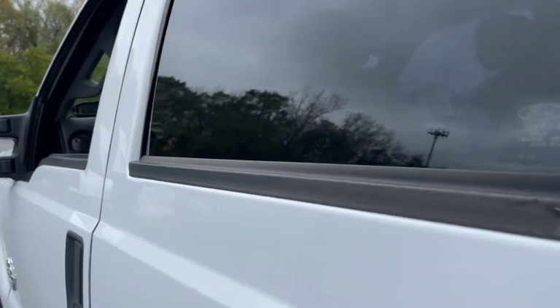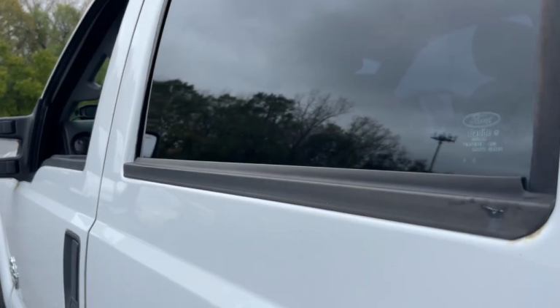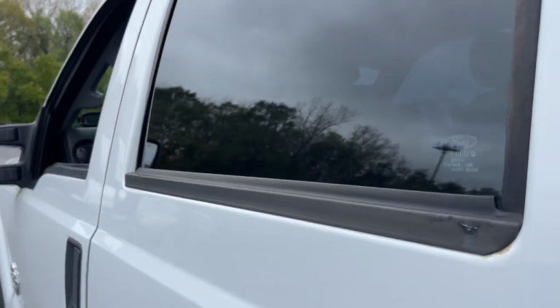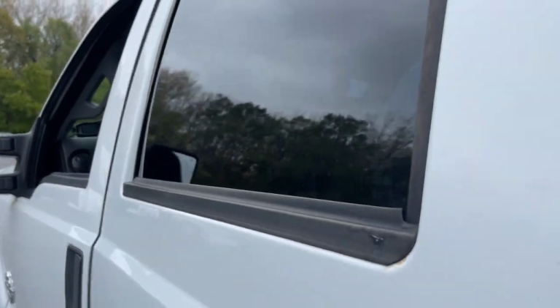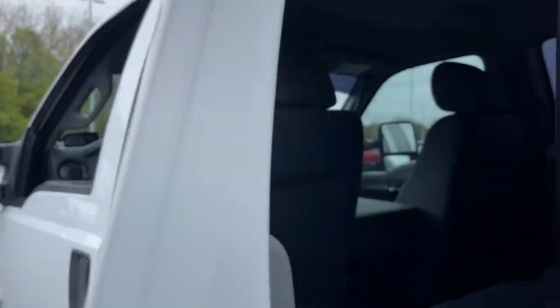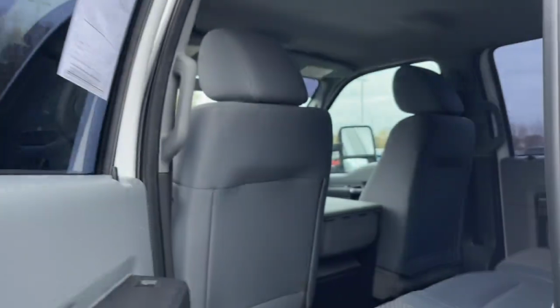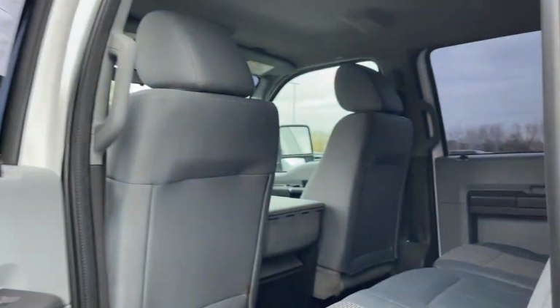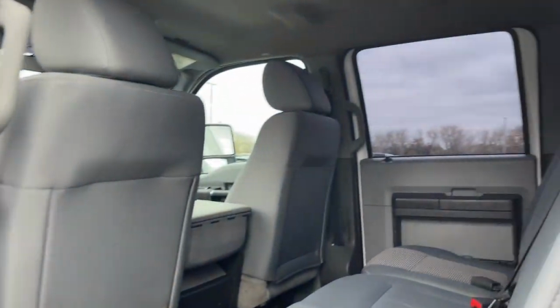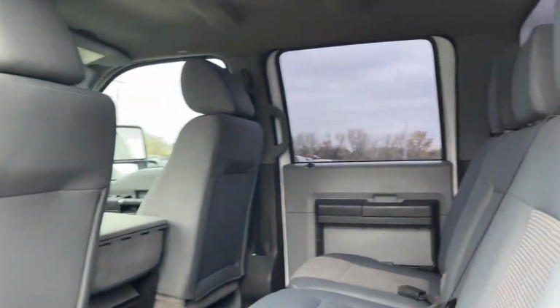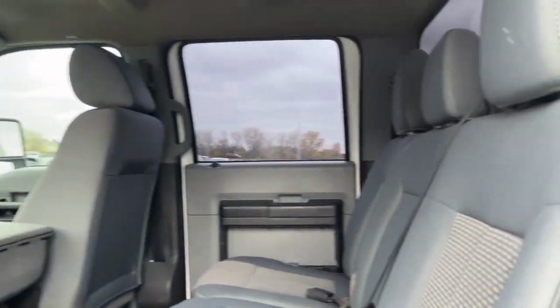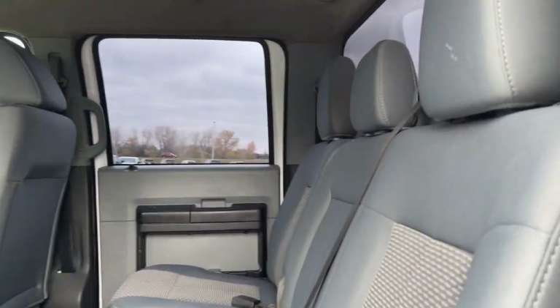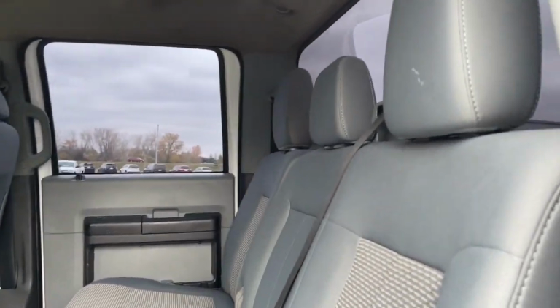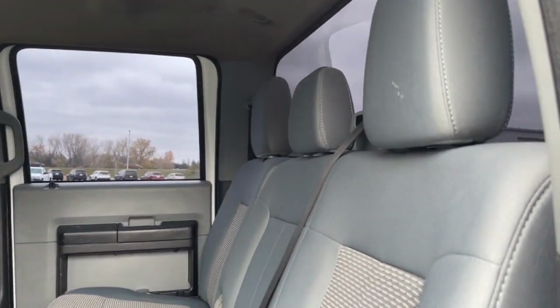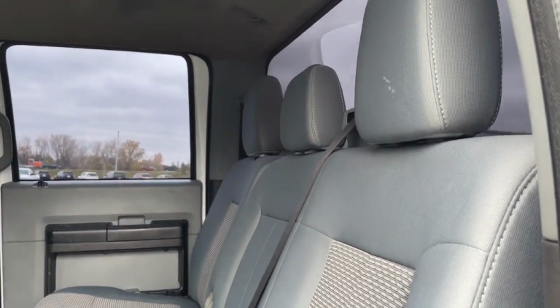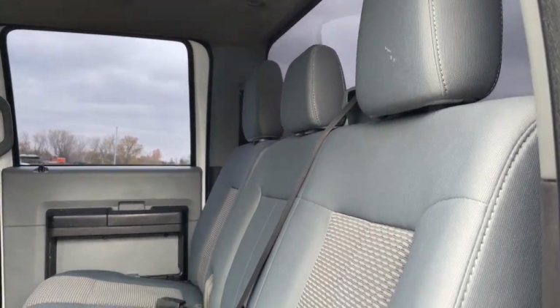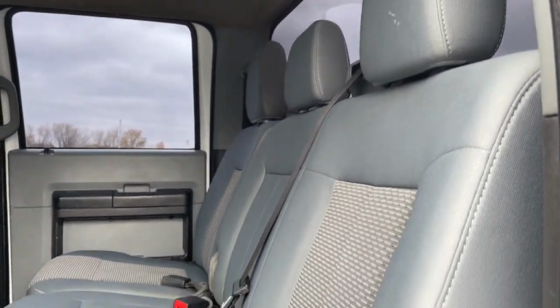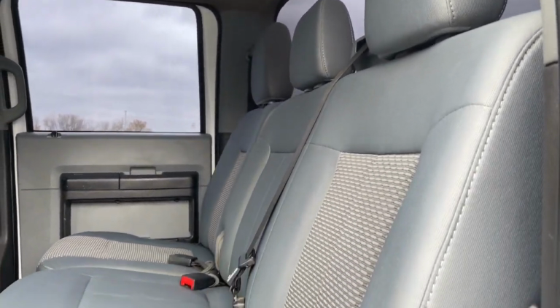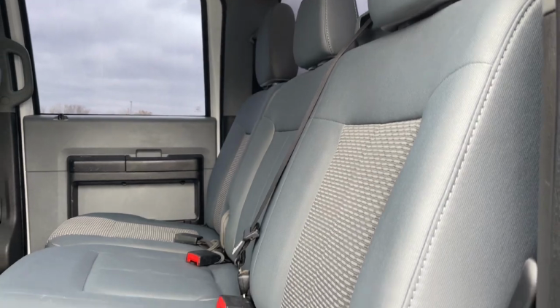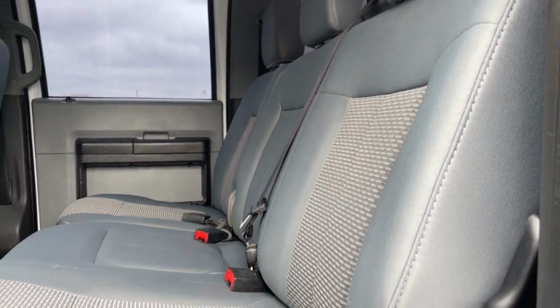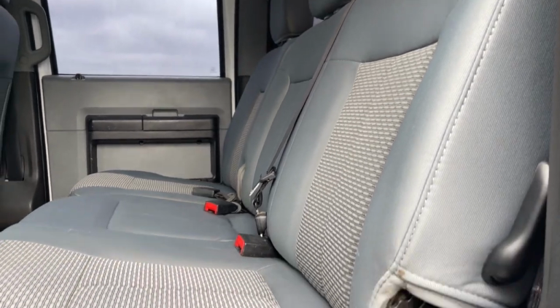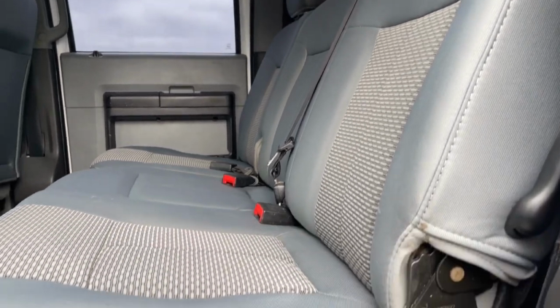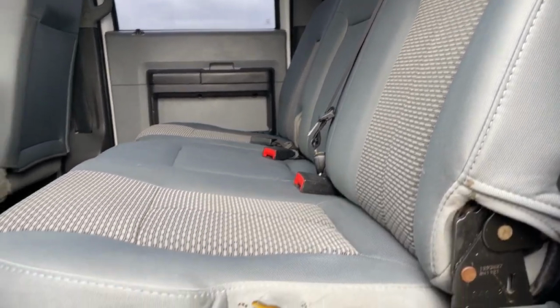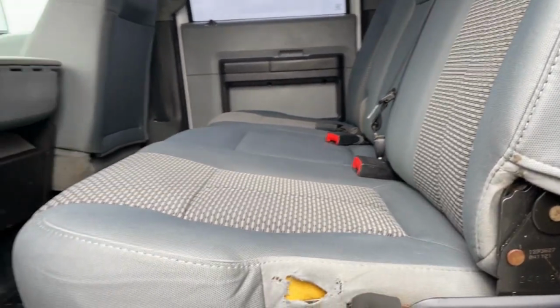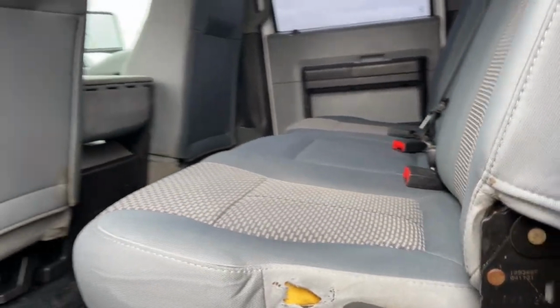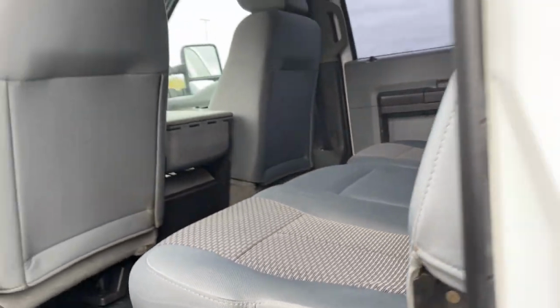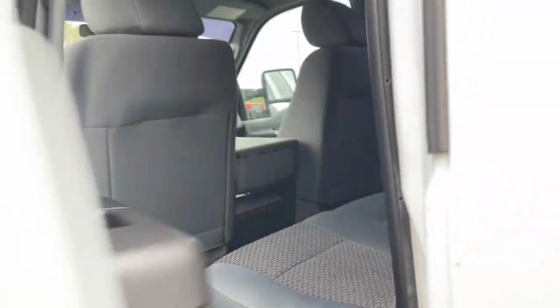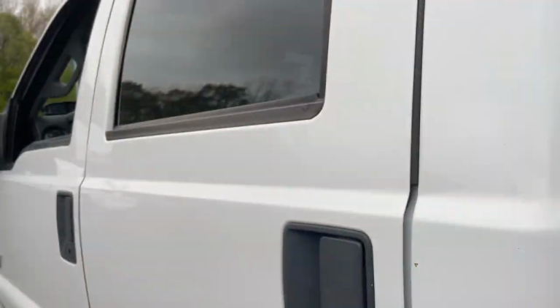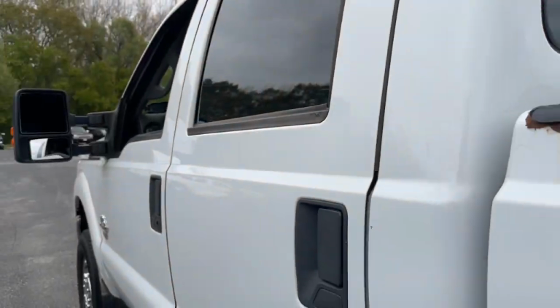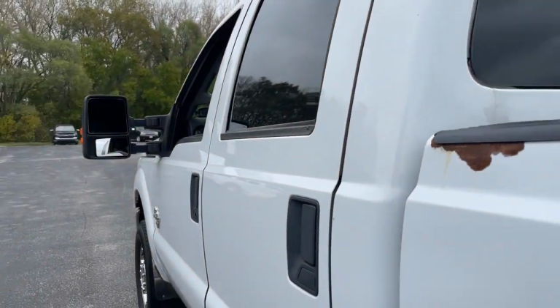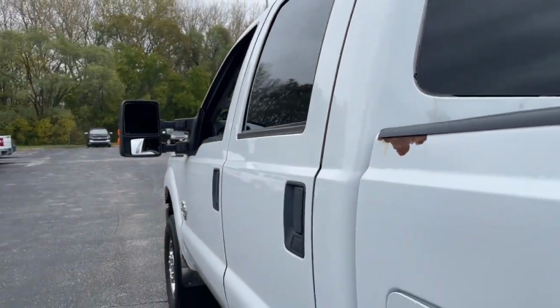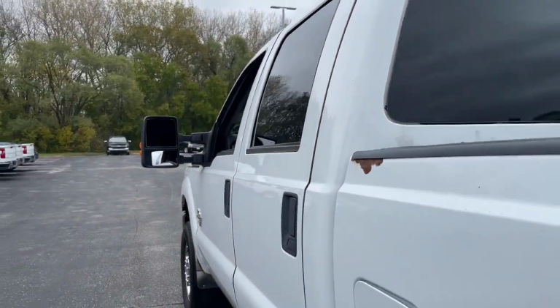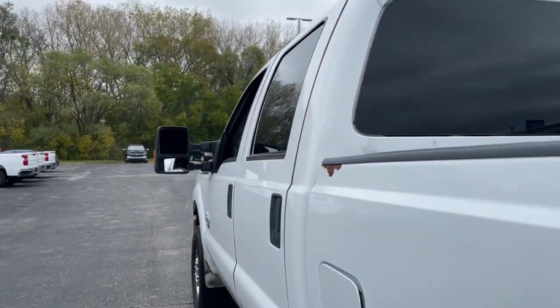Don't miss the chance to drive this hard-working Super Duty off the lot. Our team will give you an outstanding test drive experience. Stop in today.